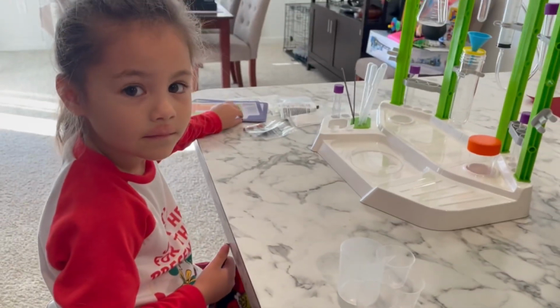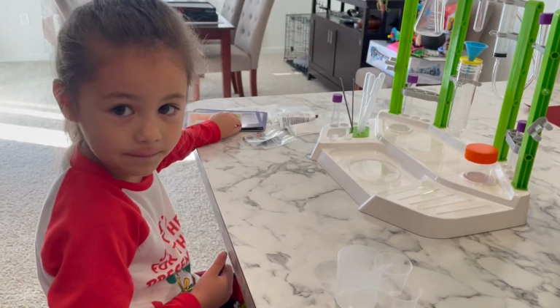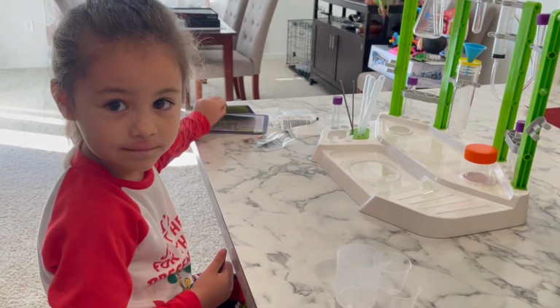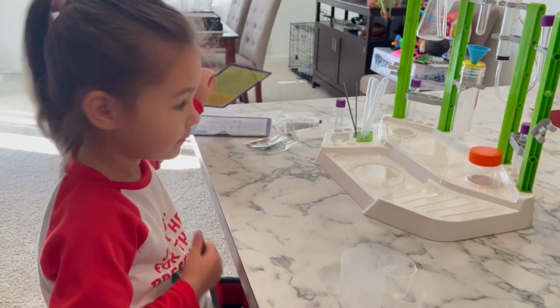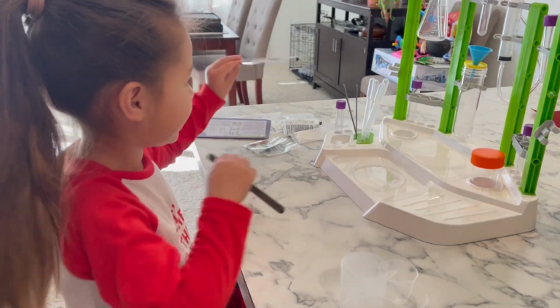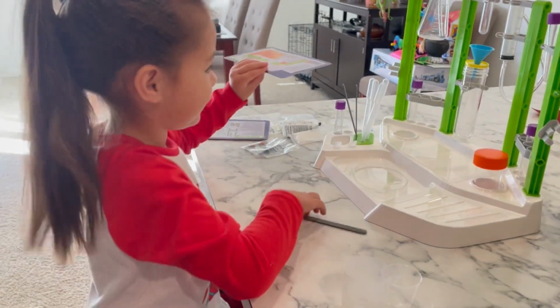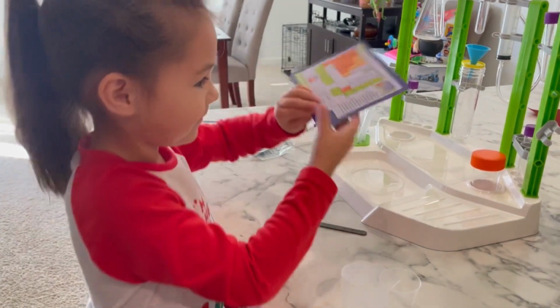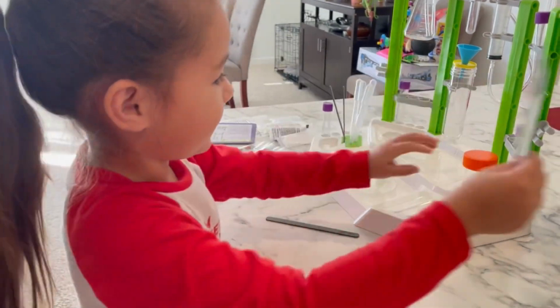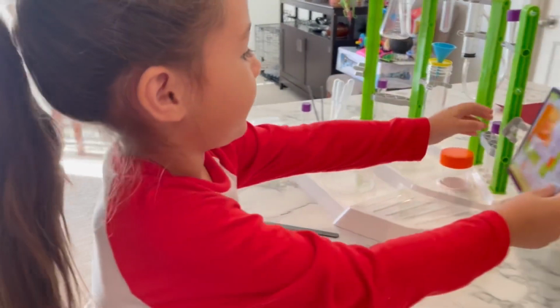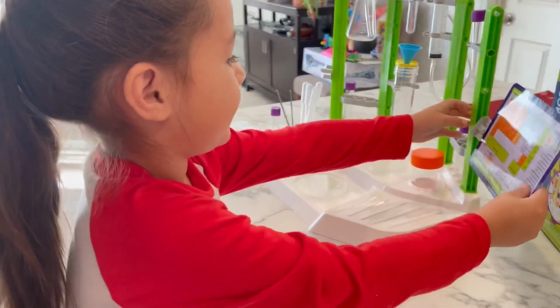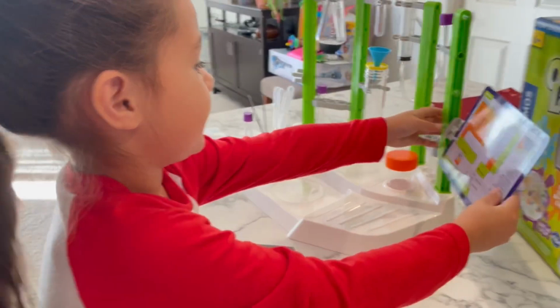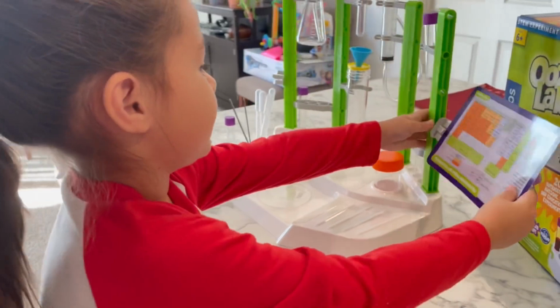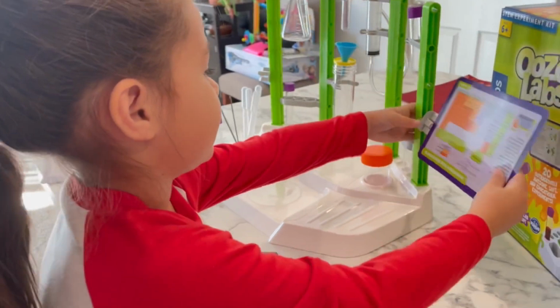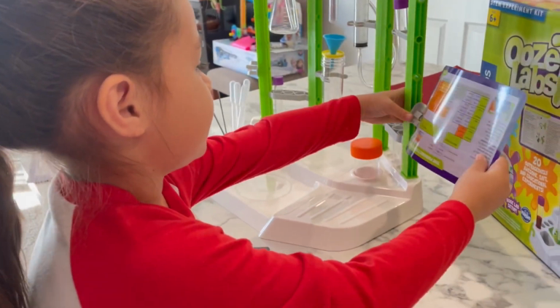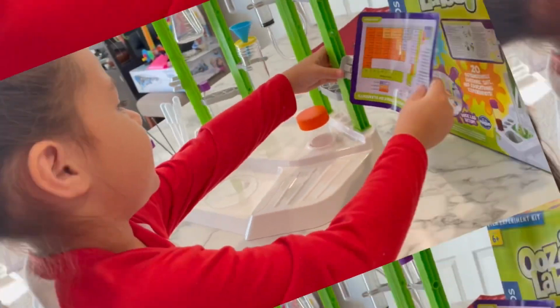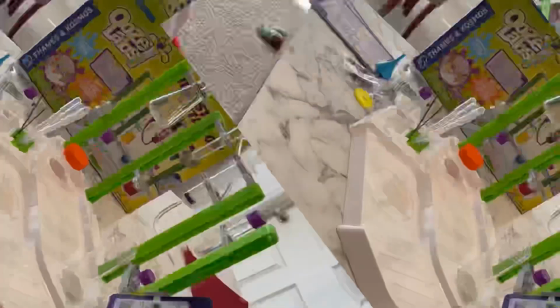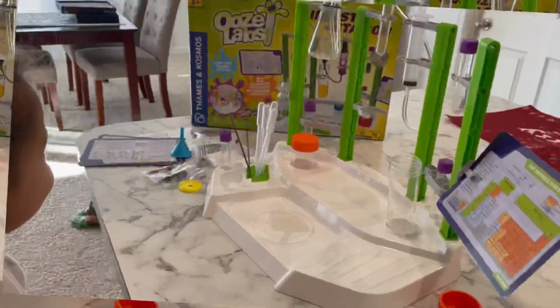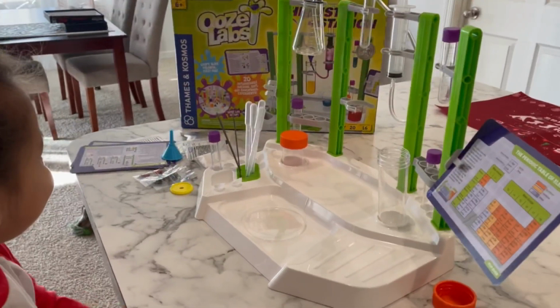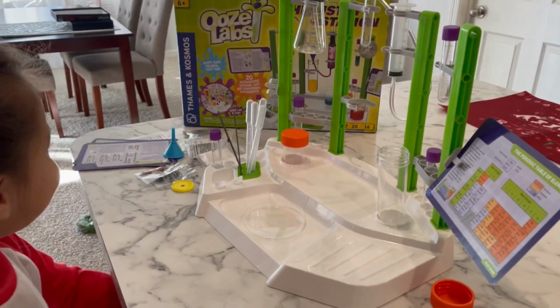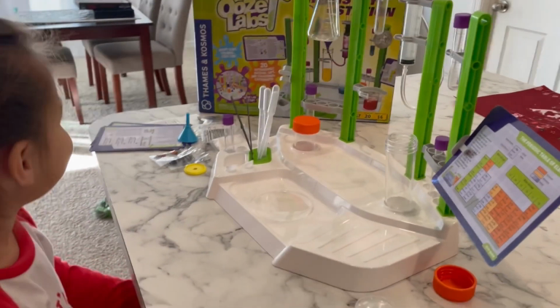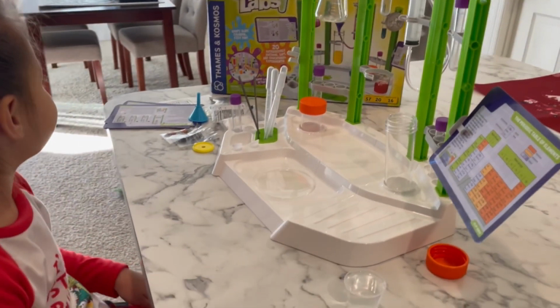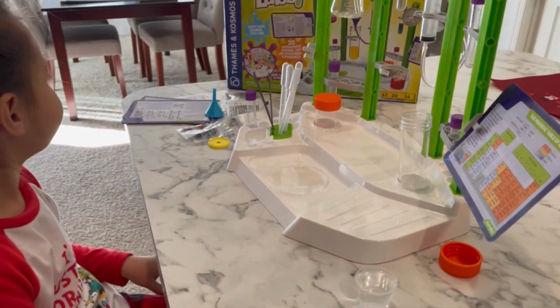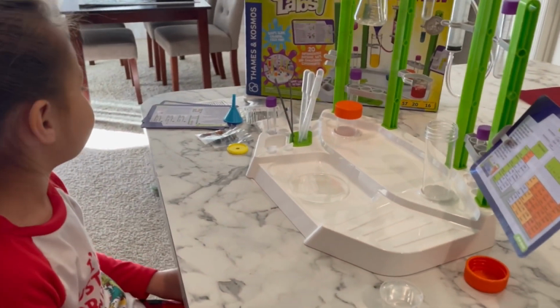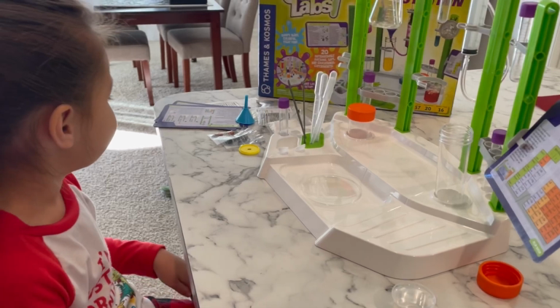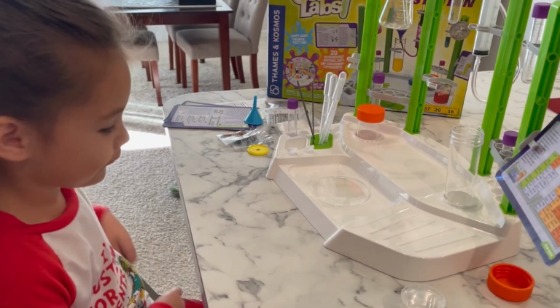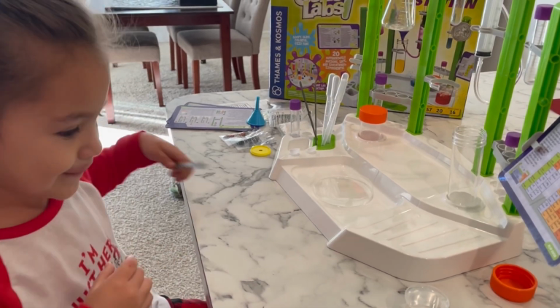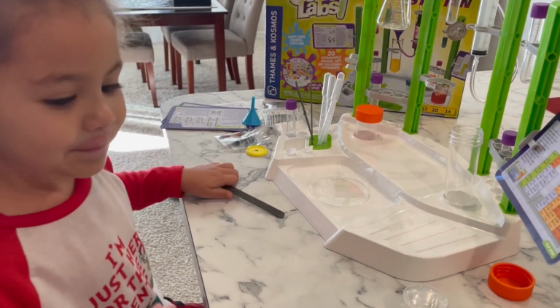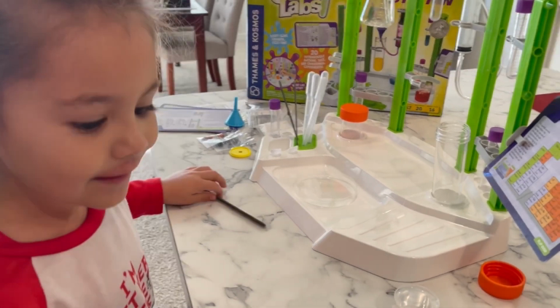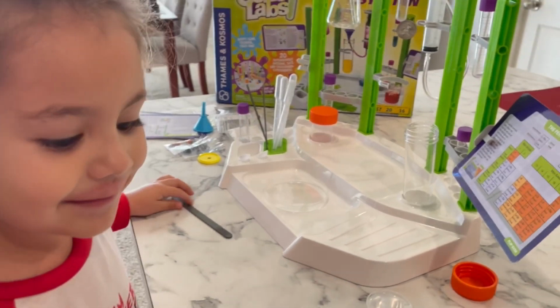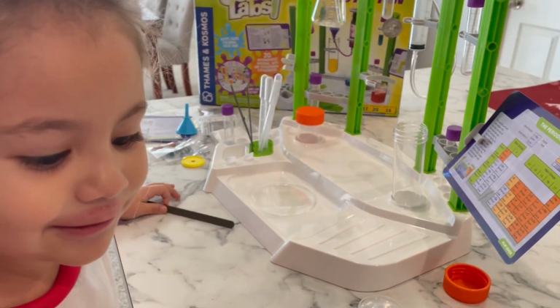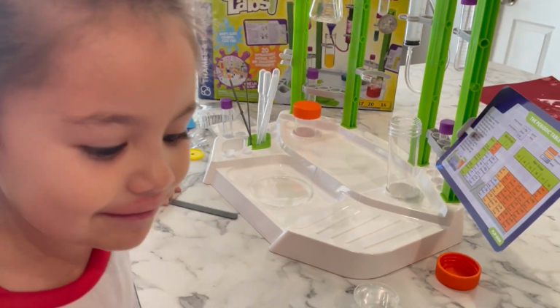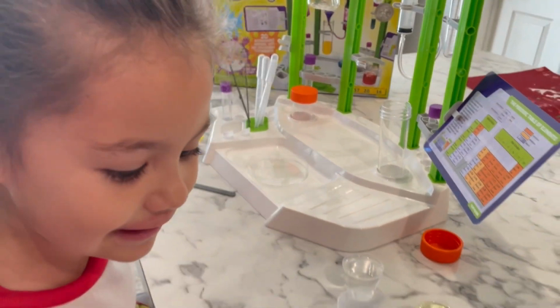We'll be doing a lot more cool experiments from this set in our next several episodes. So stay tuned and let's check this out together. Let's do the oil and water.